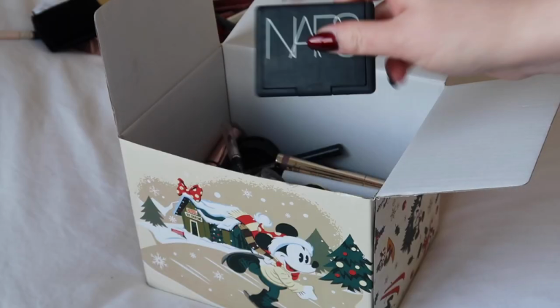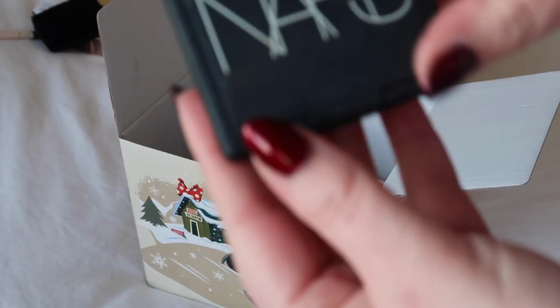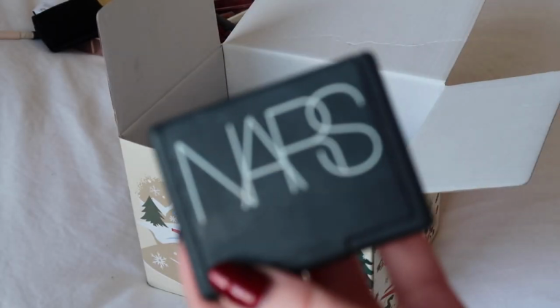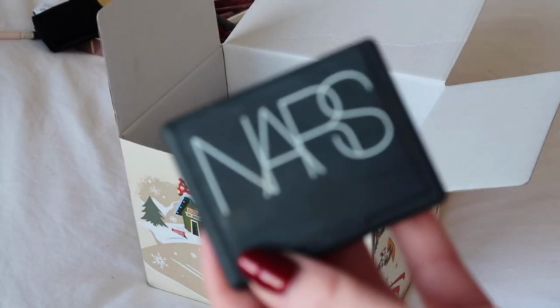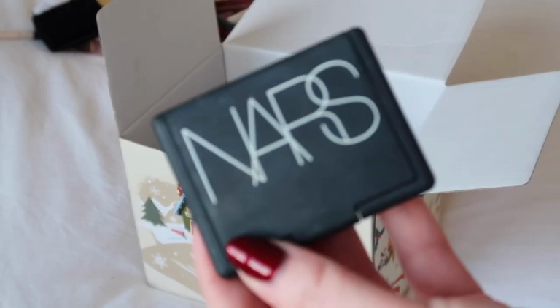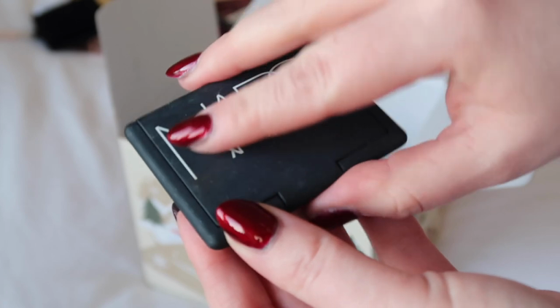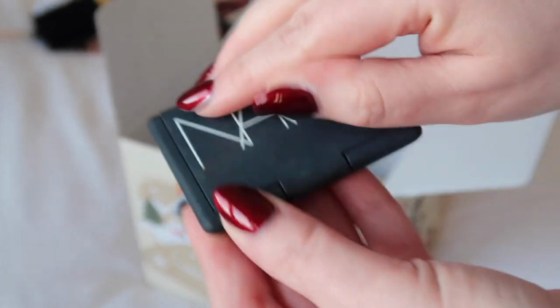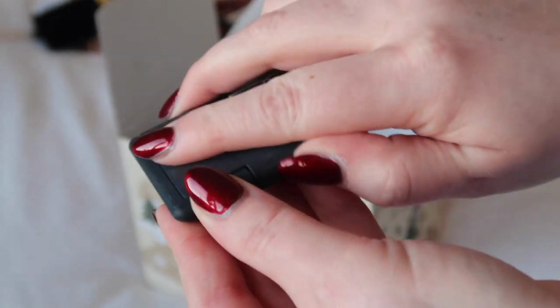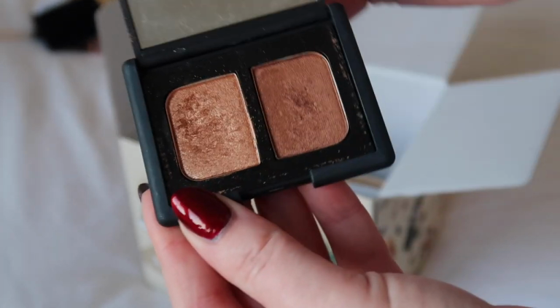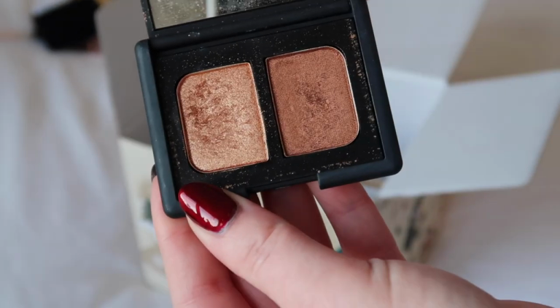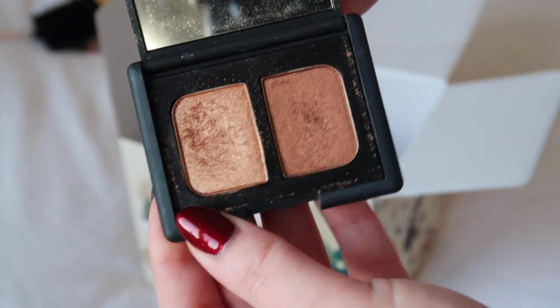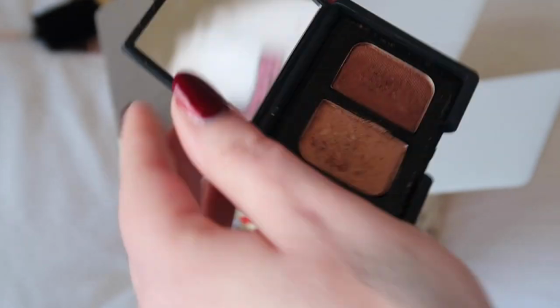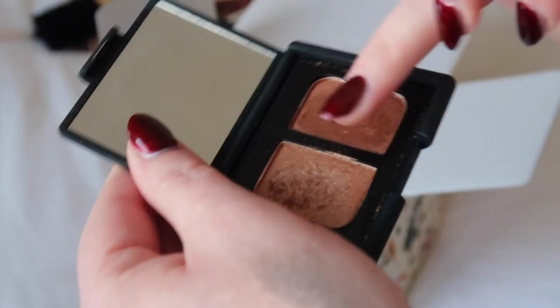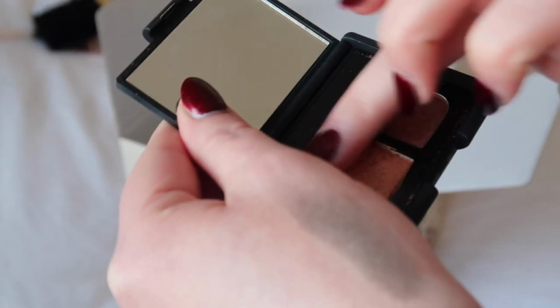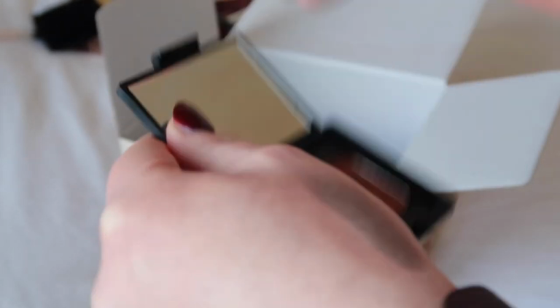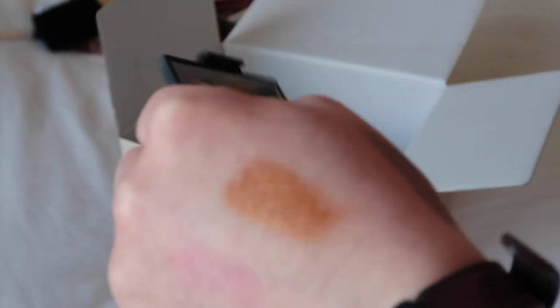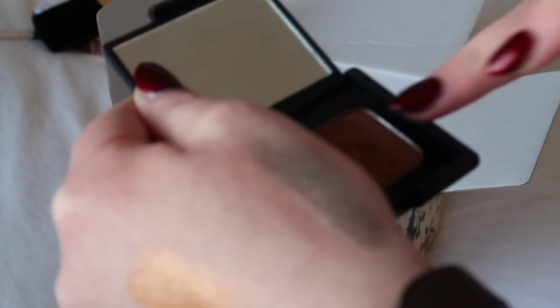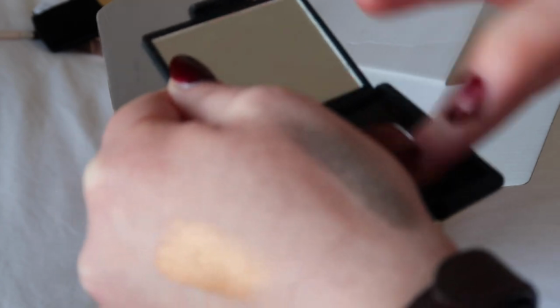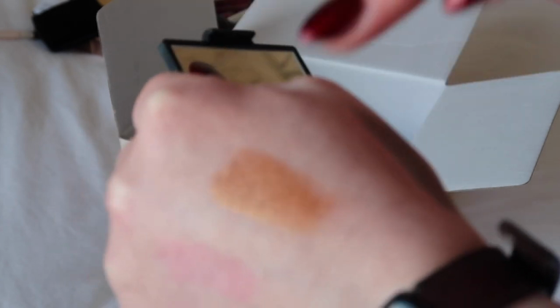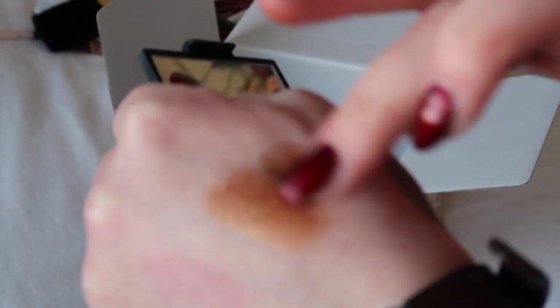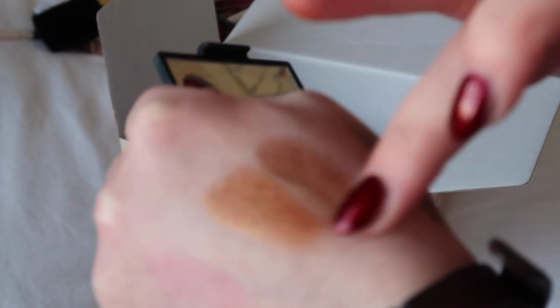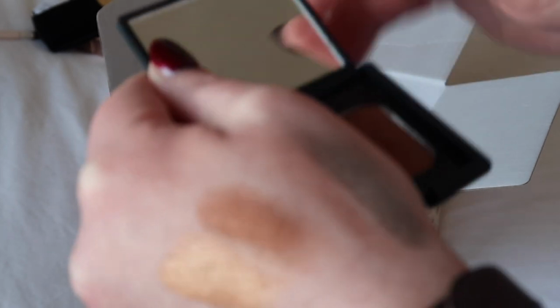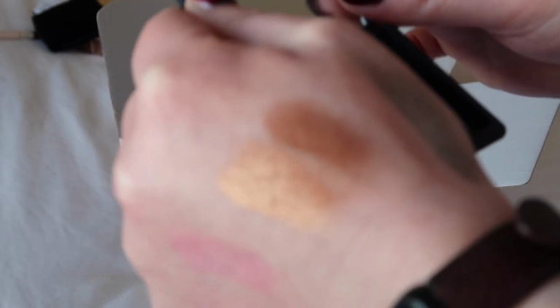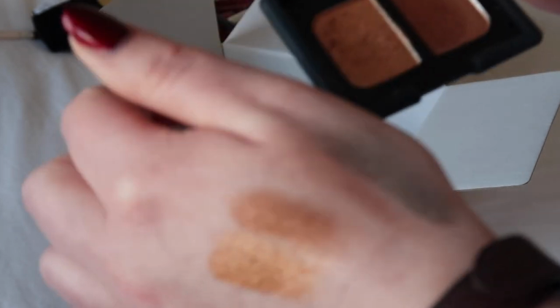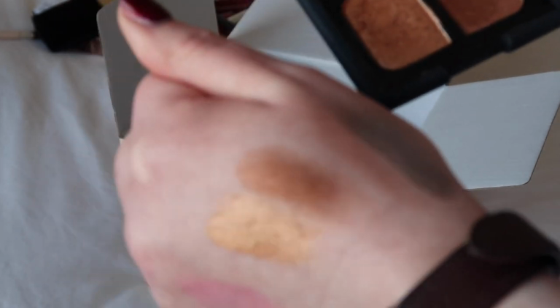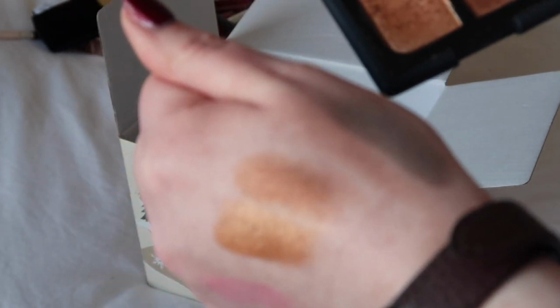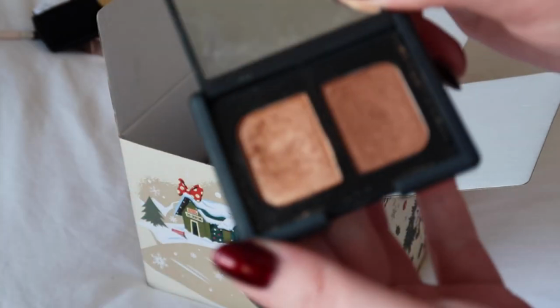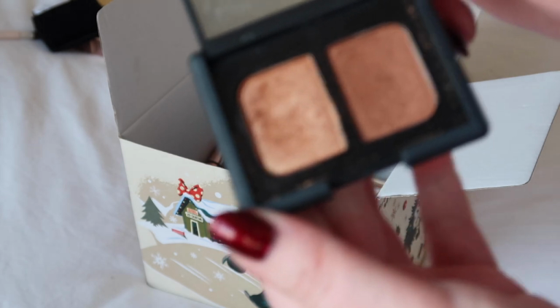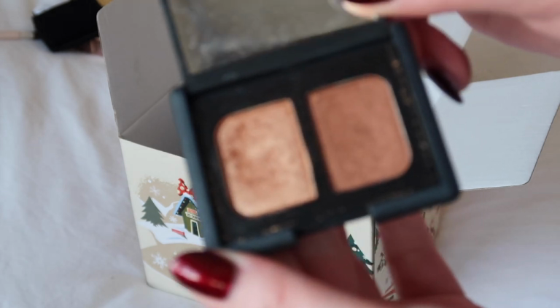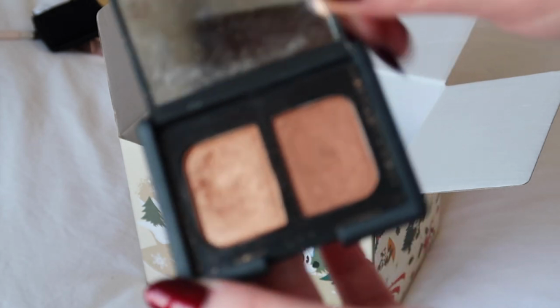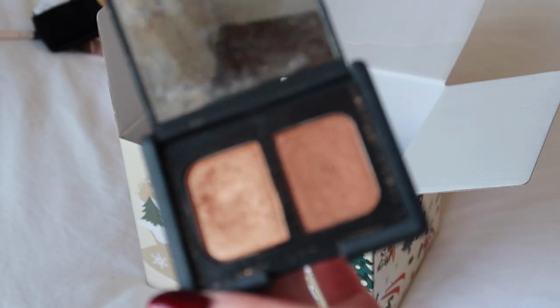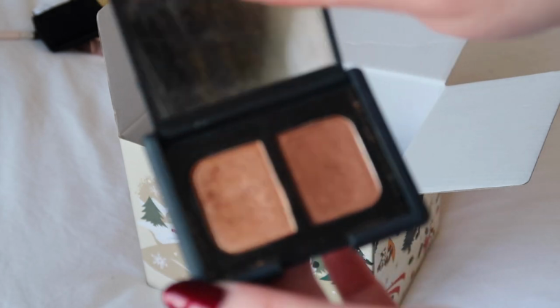I've got this NARS duo — it's really, really pretty but it's really, really shimmery and my eyes react to it; they're always quite sore after I've worn it, so I'm going to say goodbye to this as well.